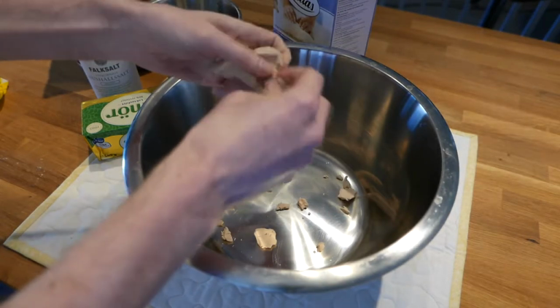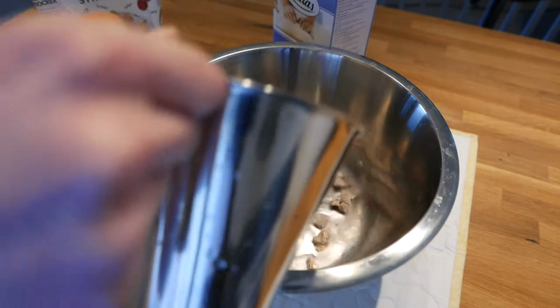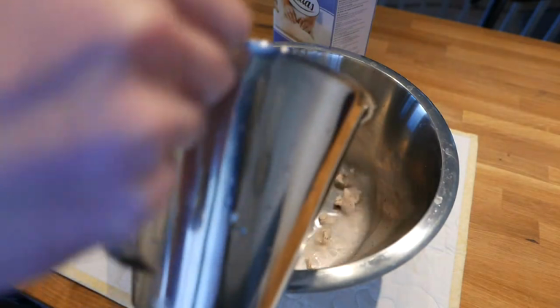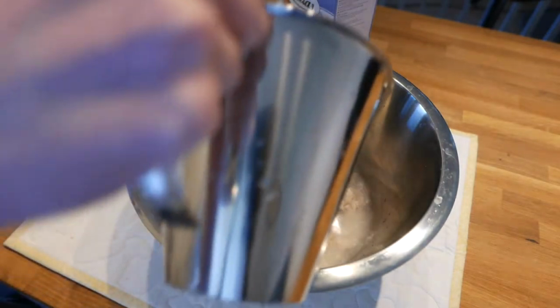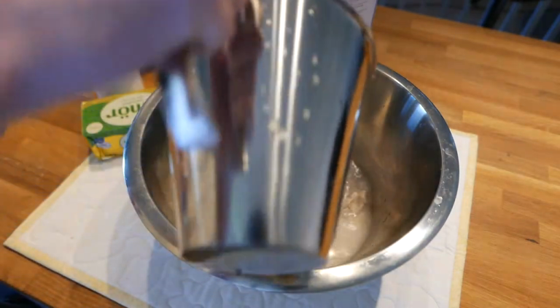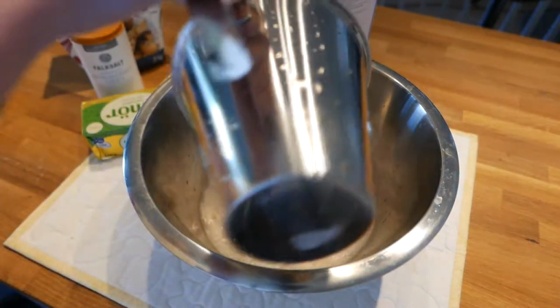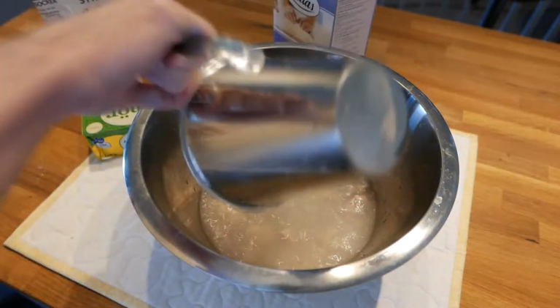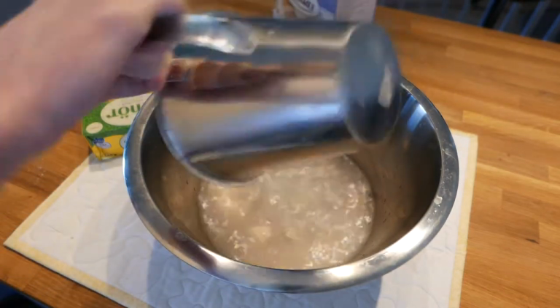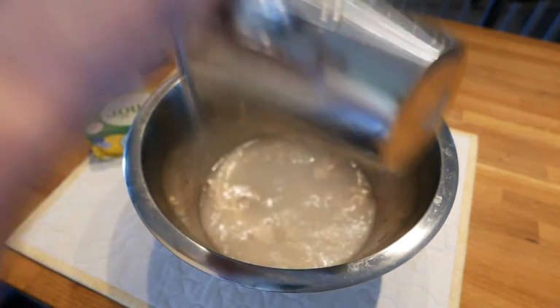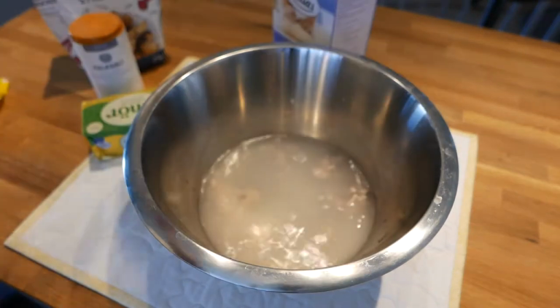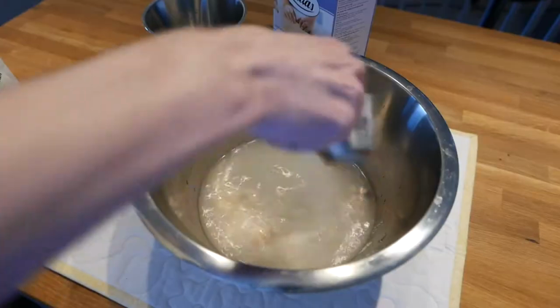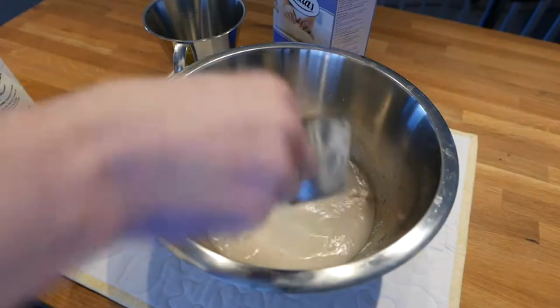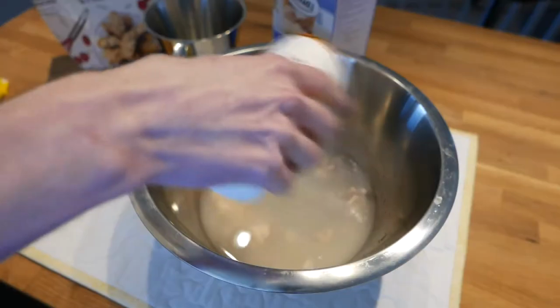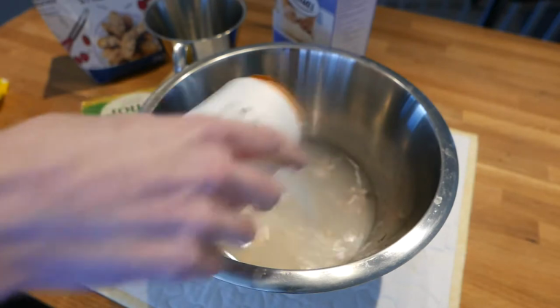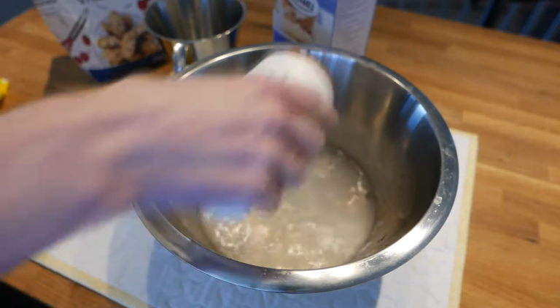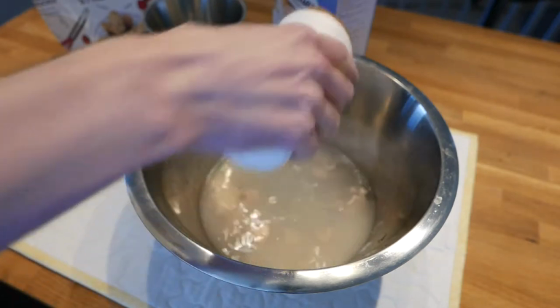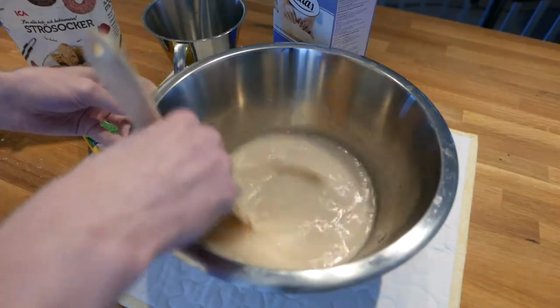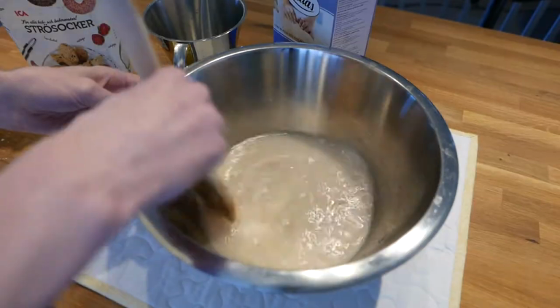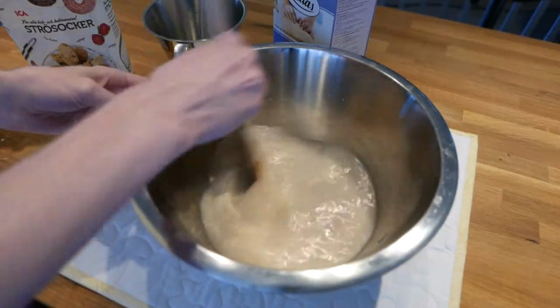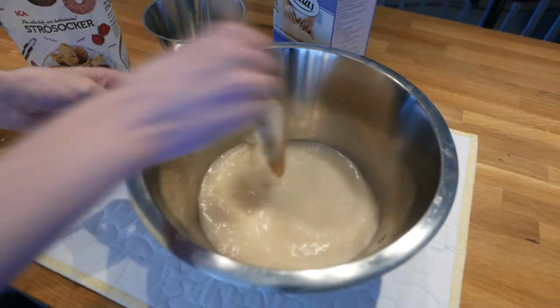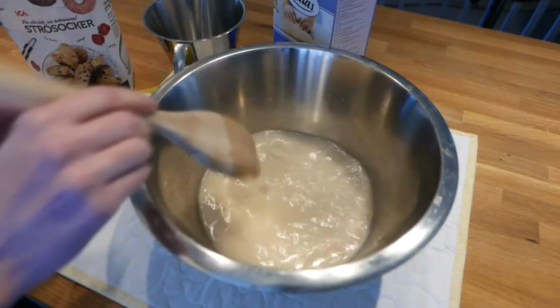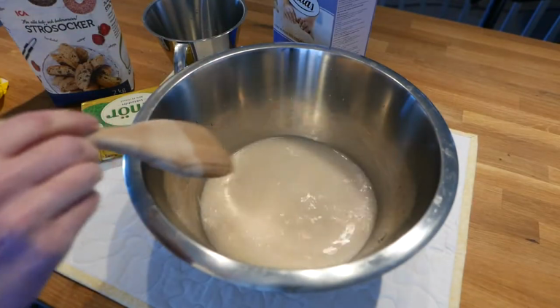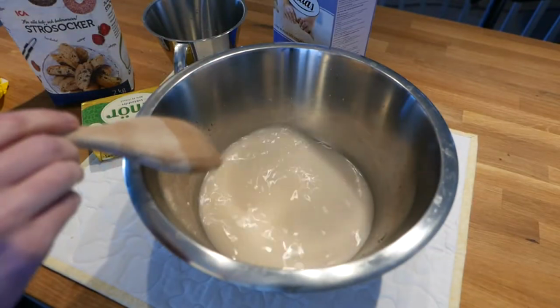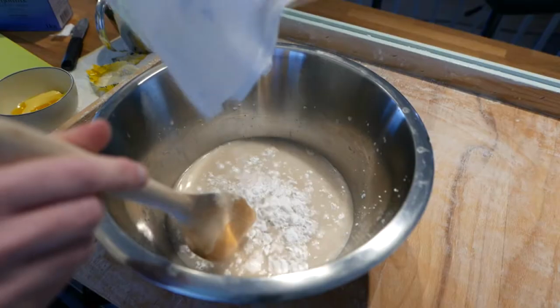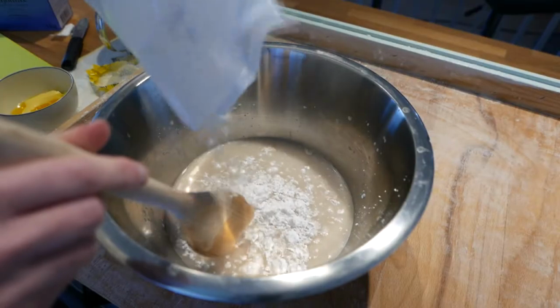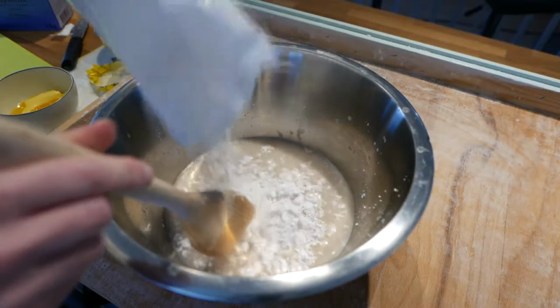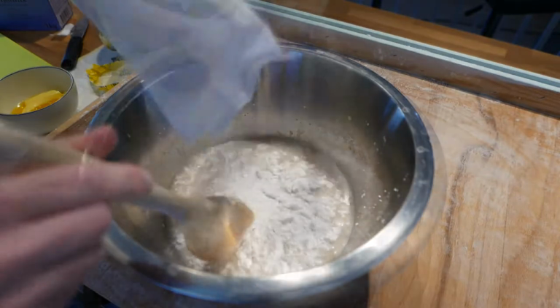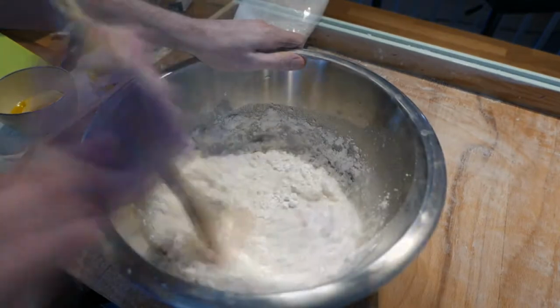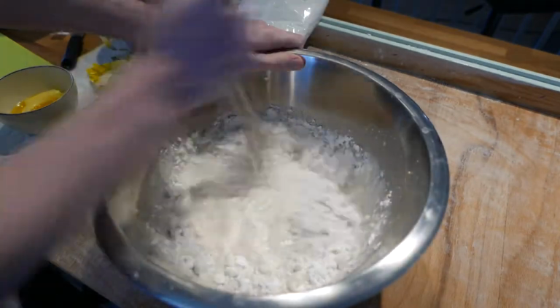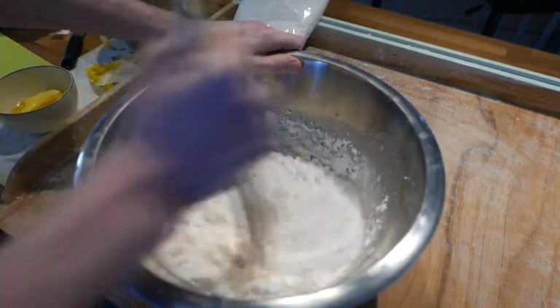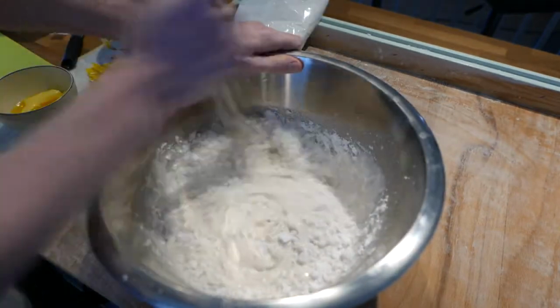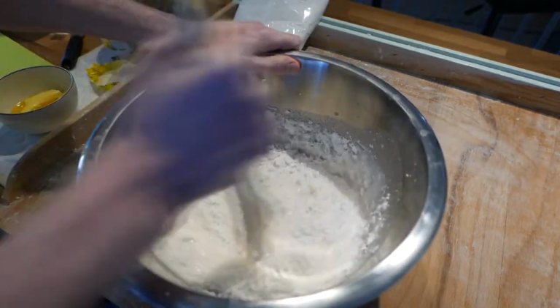Add 37 degrees Celsius hot water, sugar and salt. Stir until the yeast dissolves. Keep stirring in flour until the dough takes an oatmeal-like shape.